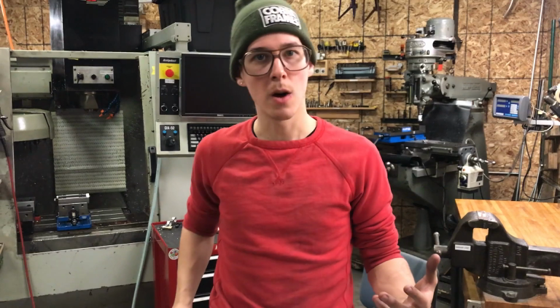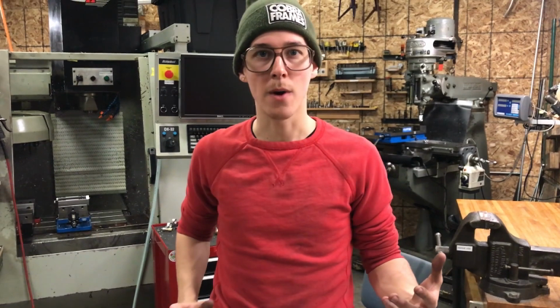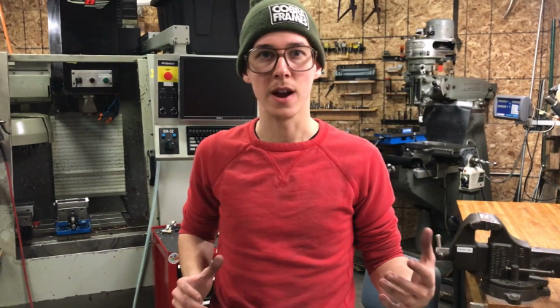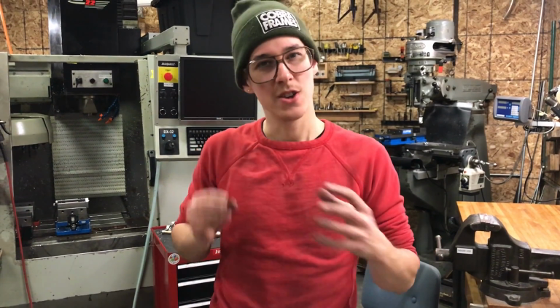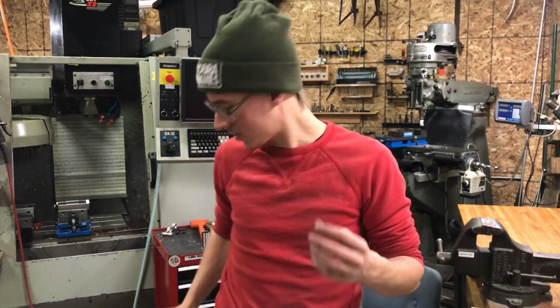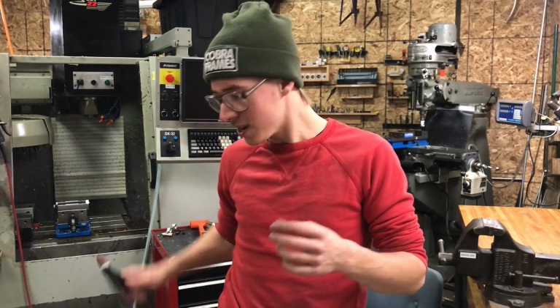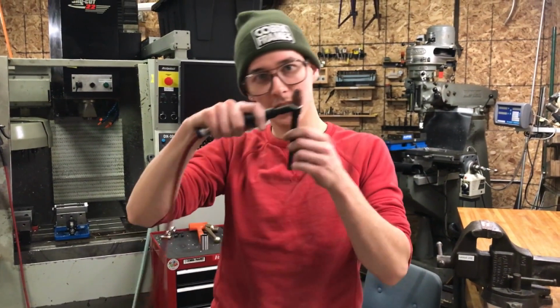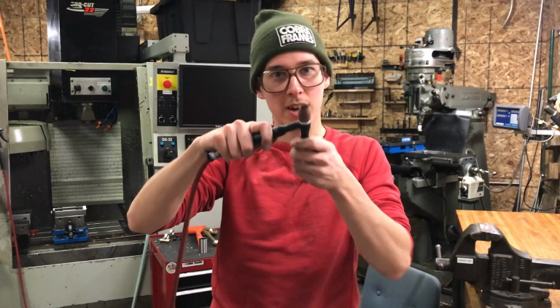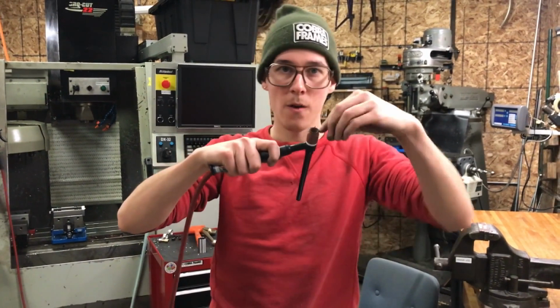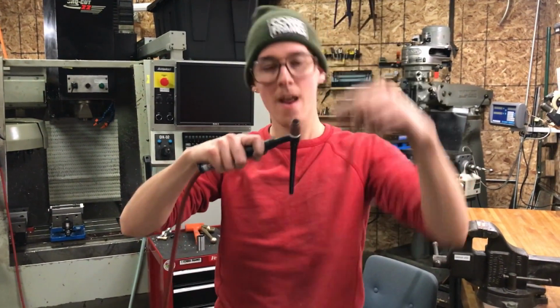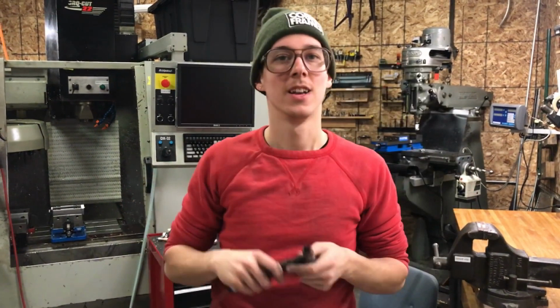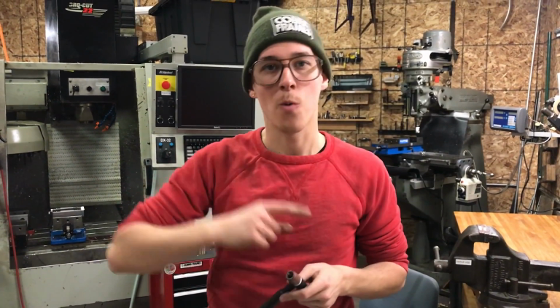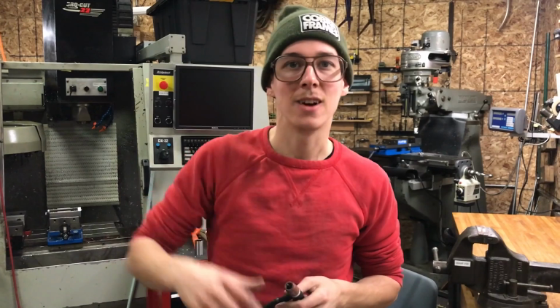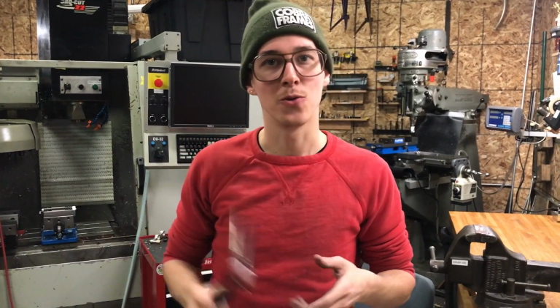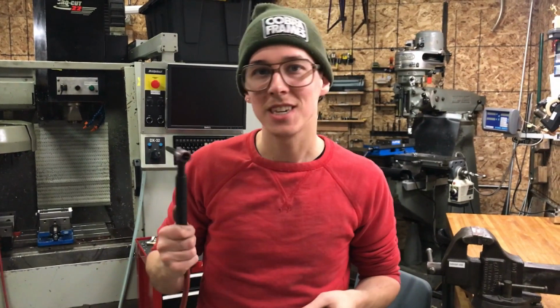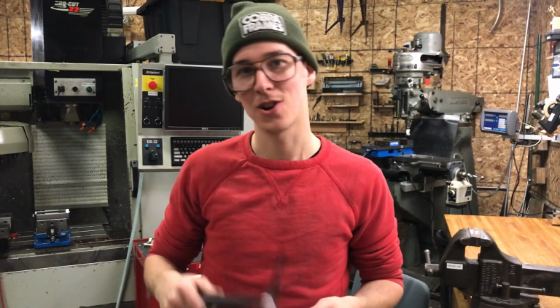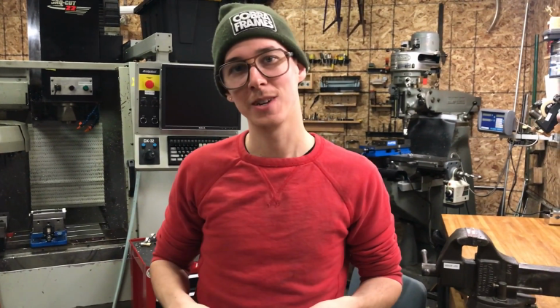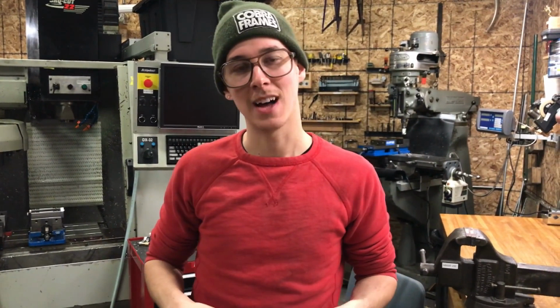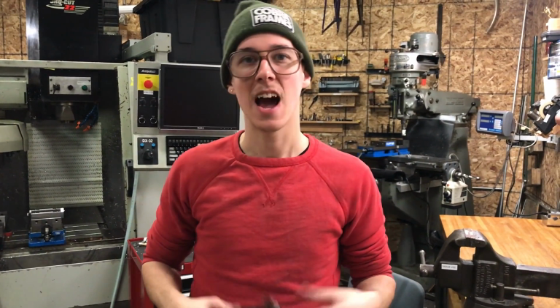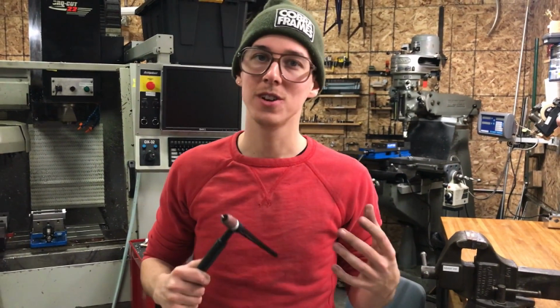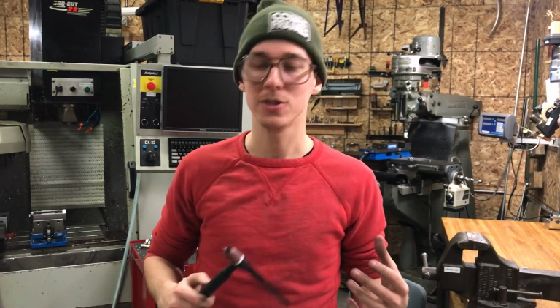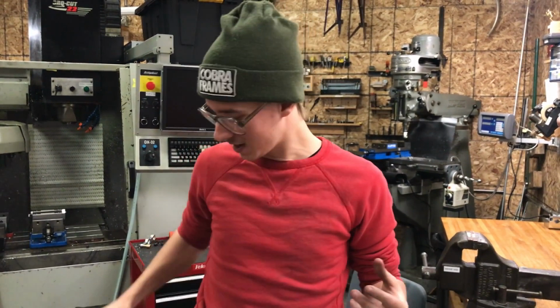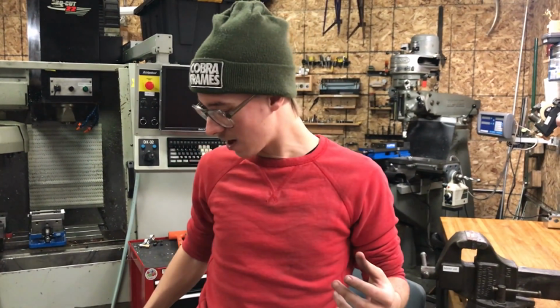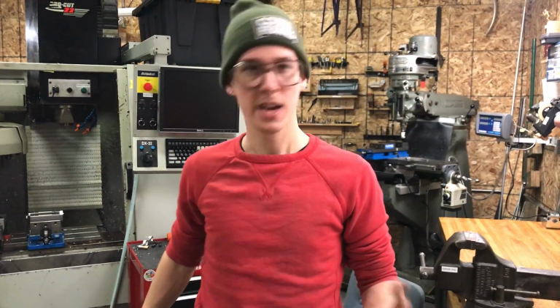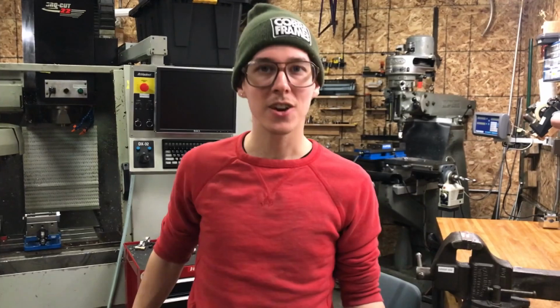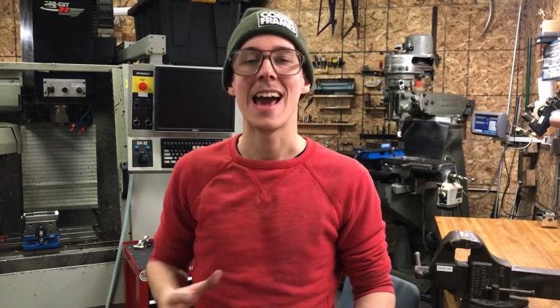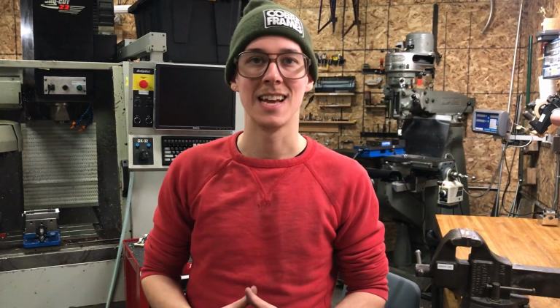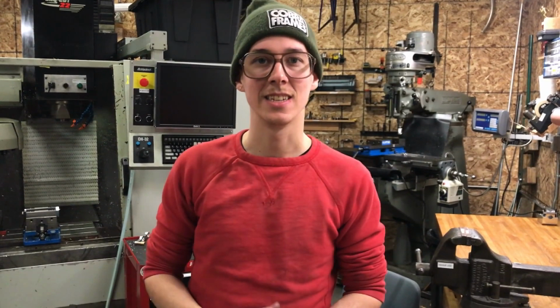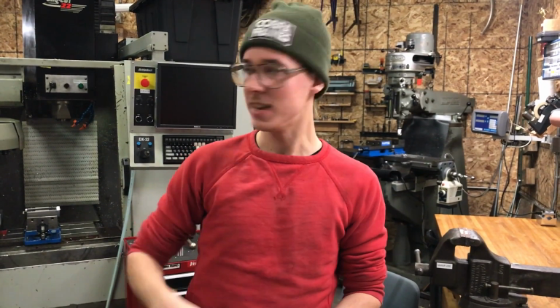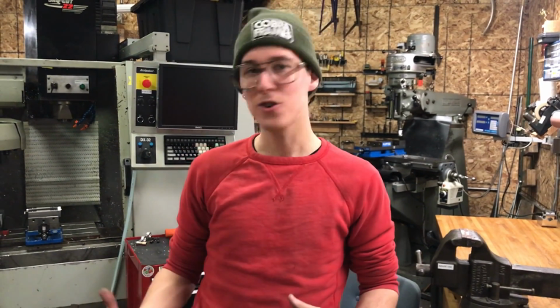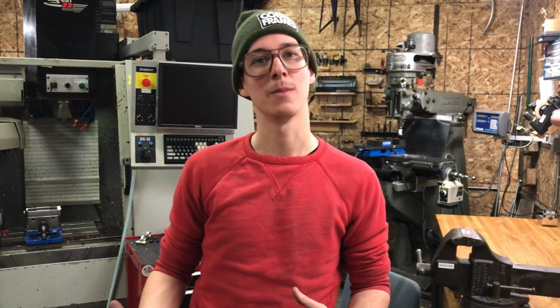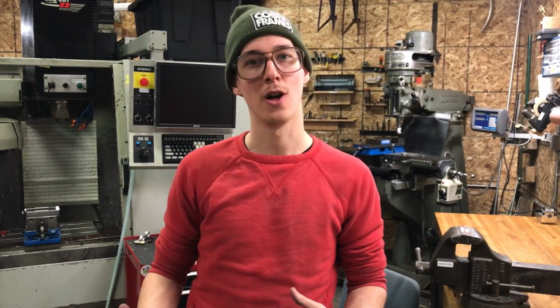TIG welding a bike frame, you've got to extend your tungsten electrode — stick it way out so you can reach into those hard-to-reach spots. How are you going to keep your shielding gas coverage? You've got a gas lens on there, and you crank up the flow.